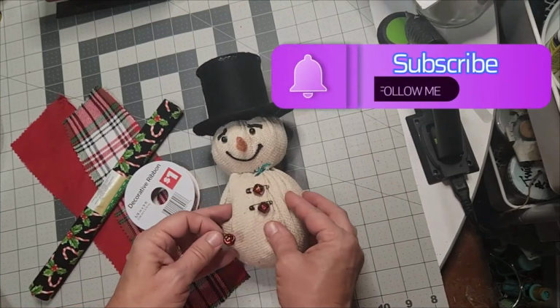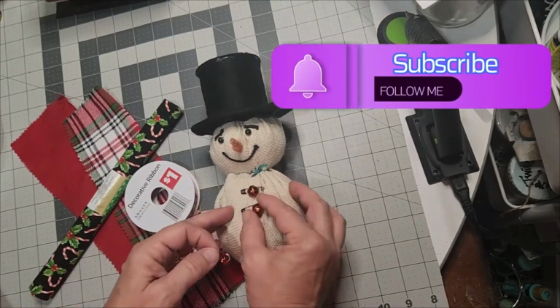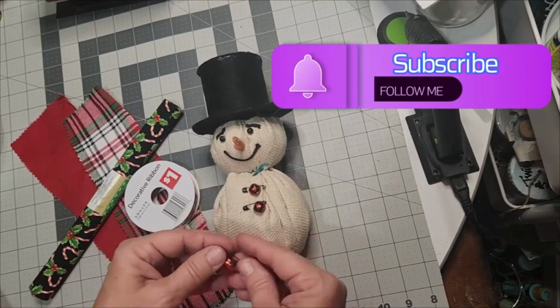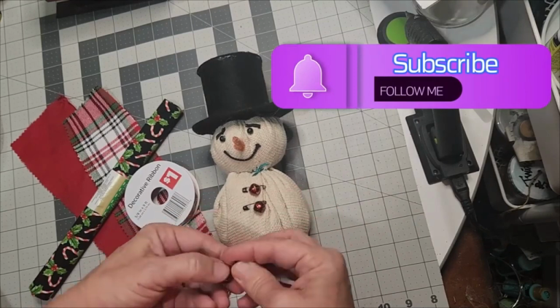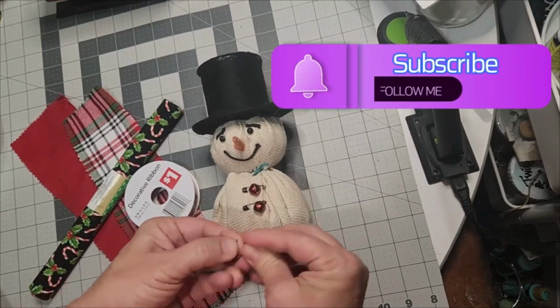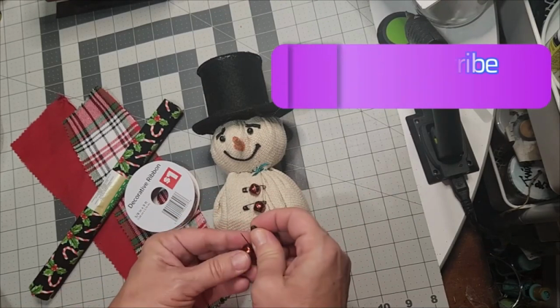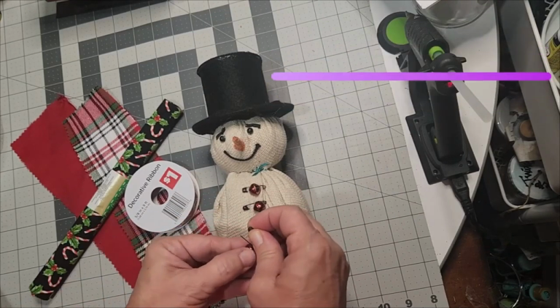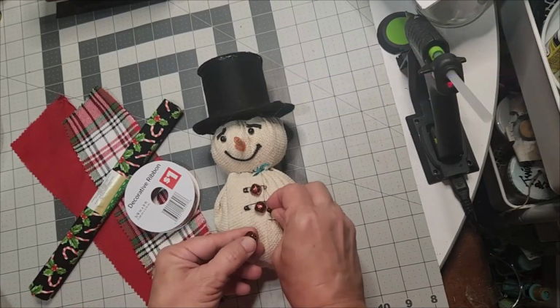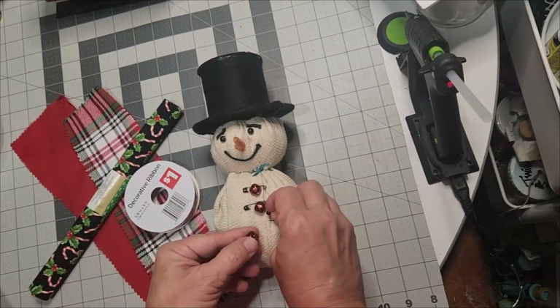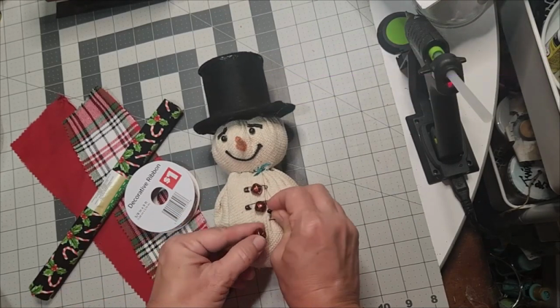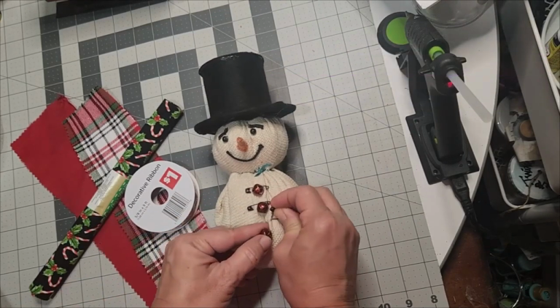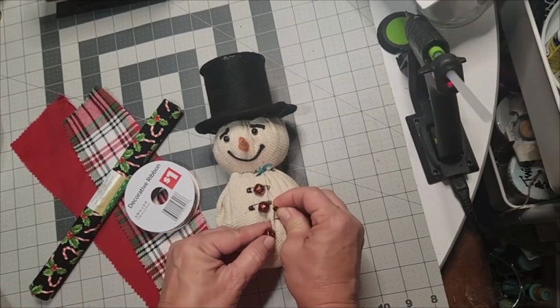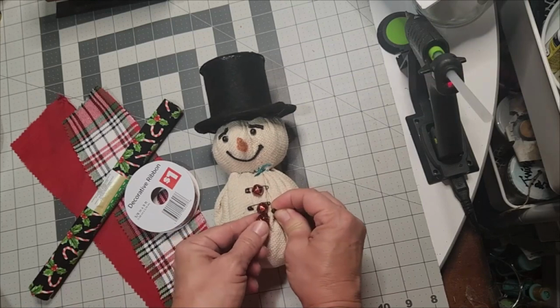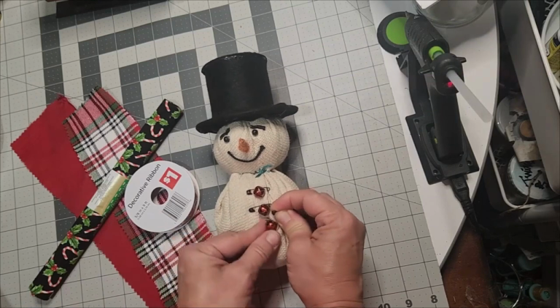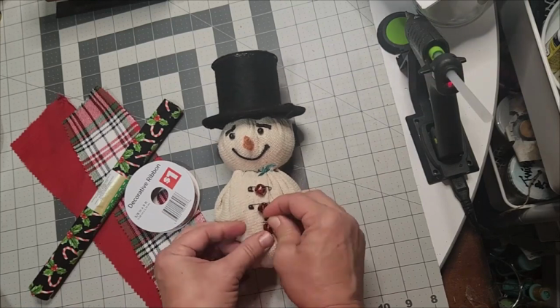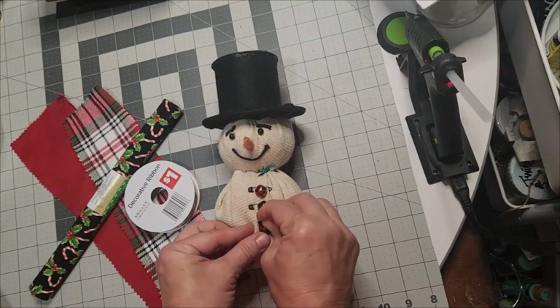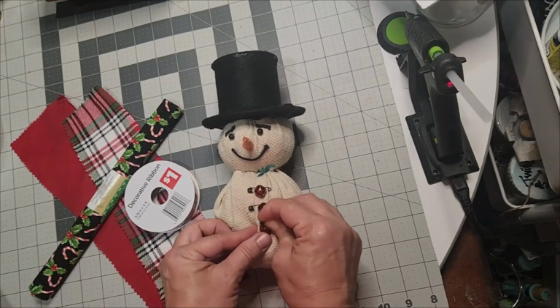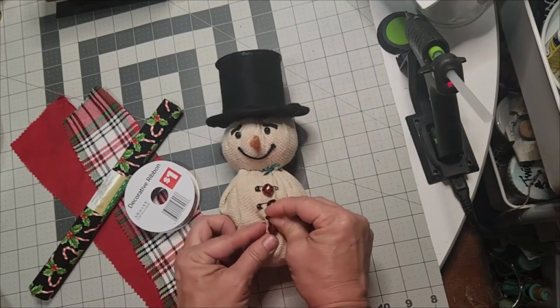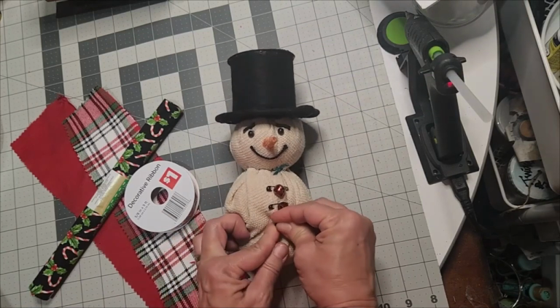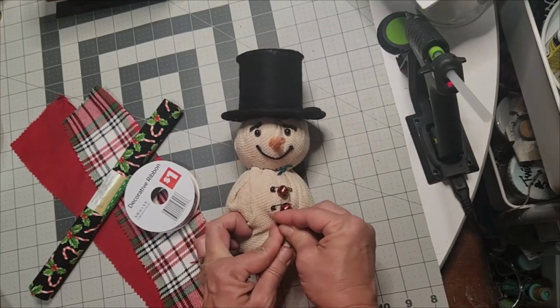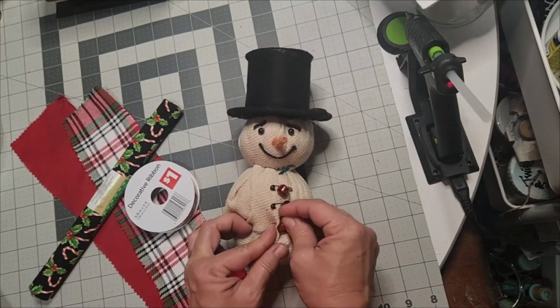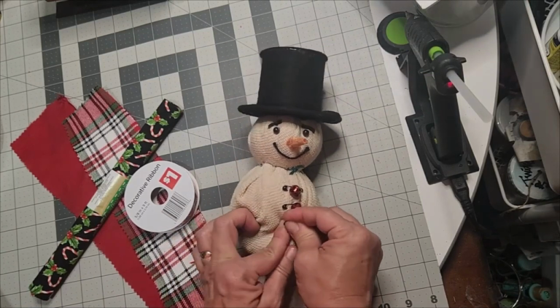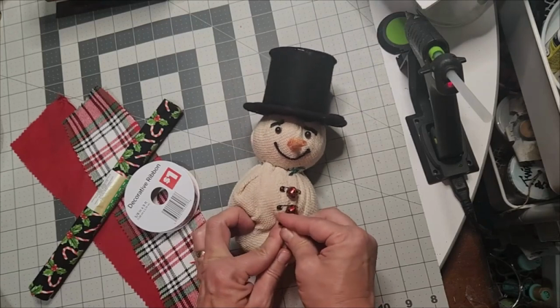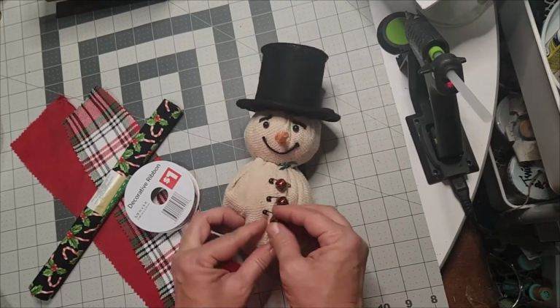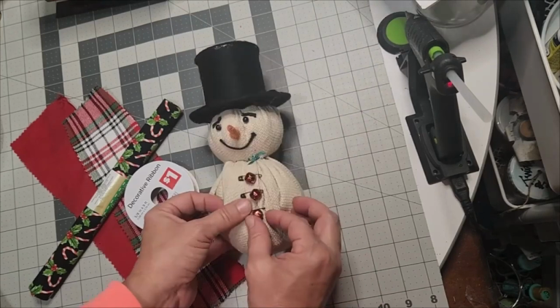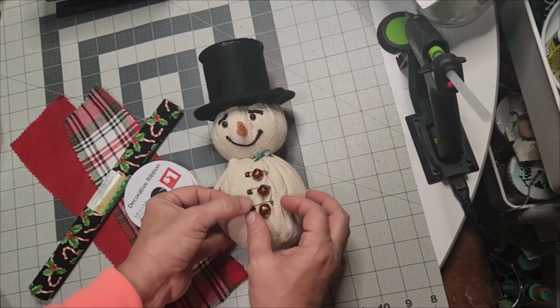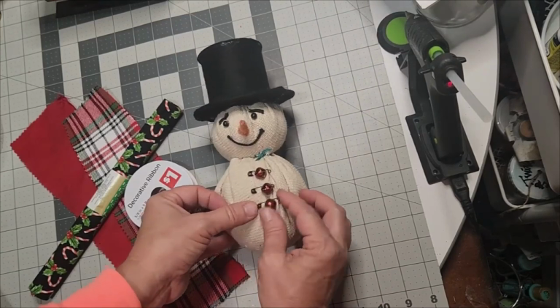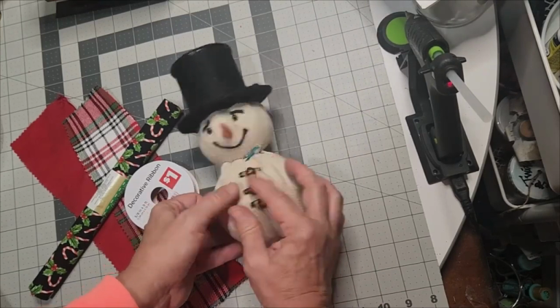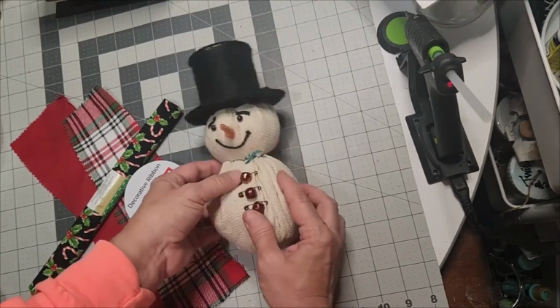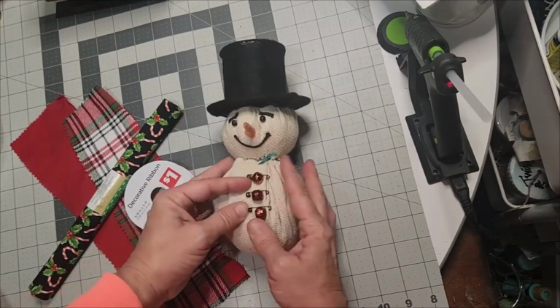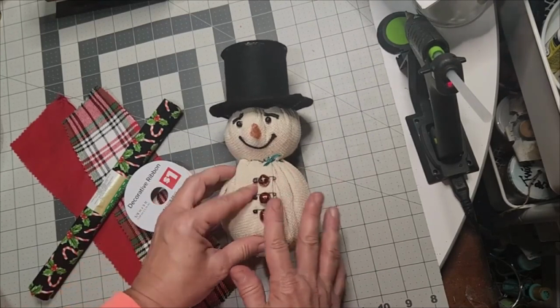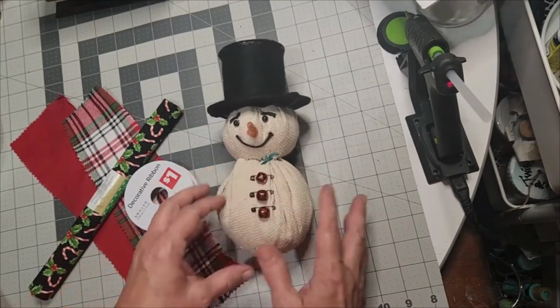He truly is a whimsical primitive snowman and this is how to make him. Keep in mind, these items — when you make these by hand, you do them with love. They took a lot of time and they can be heirlooms that will pass down for years.